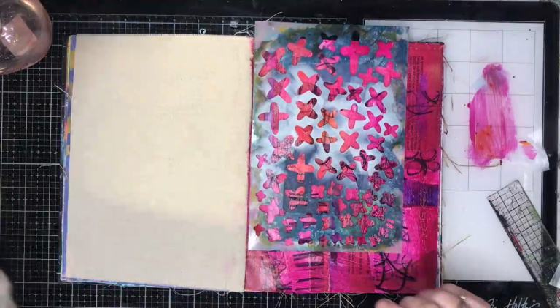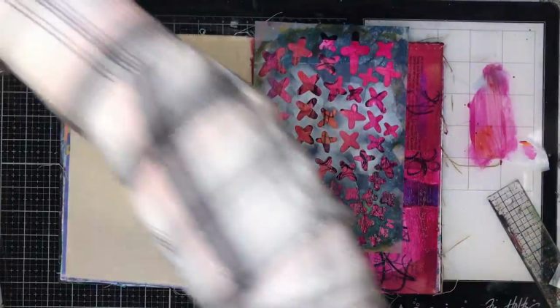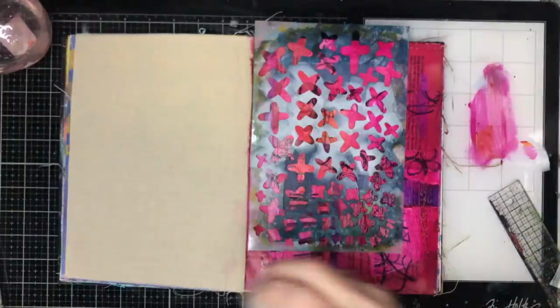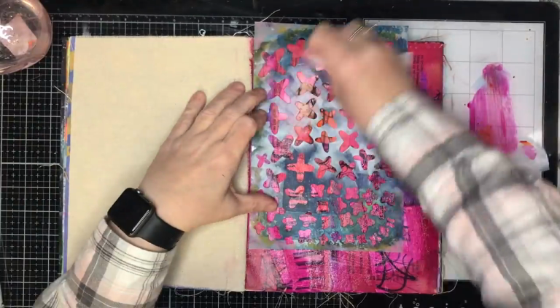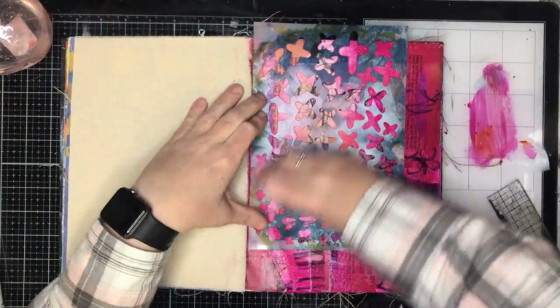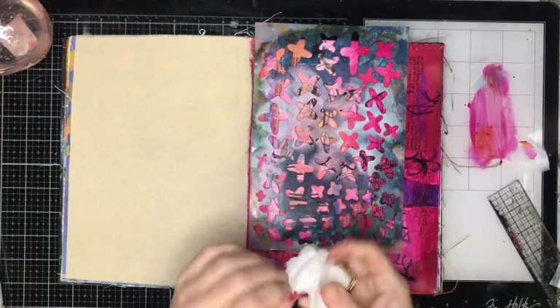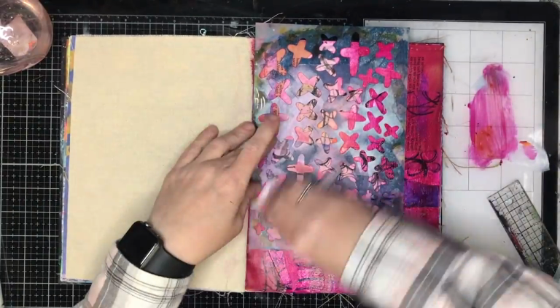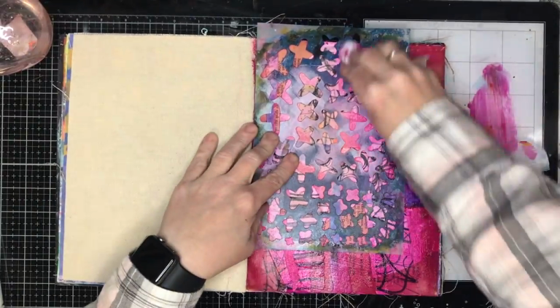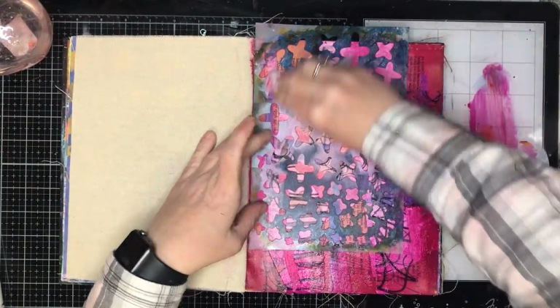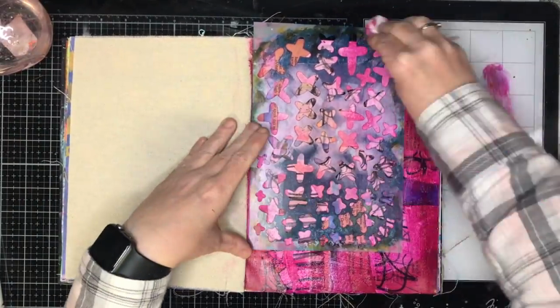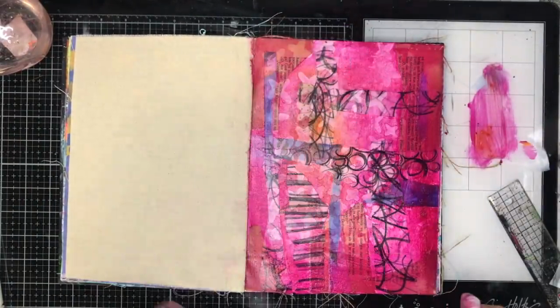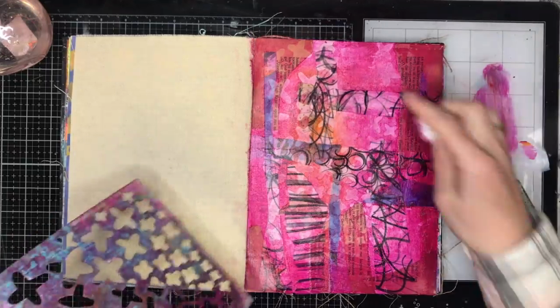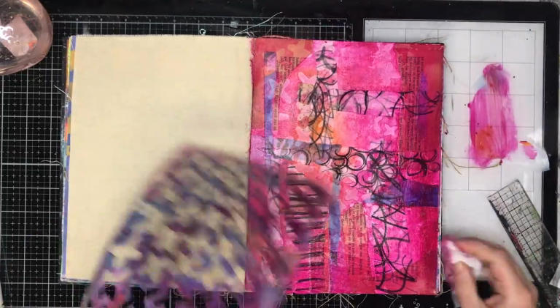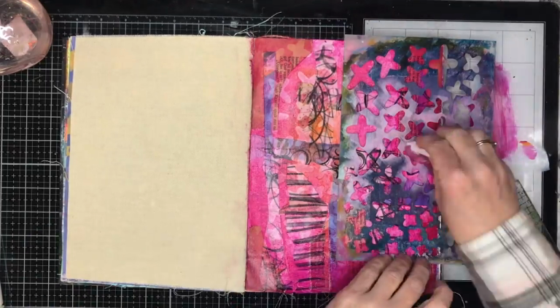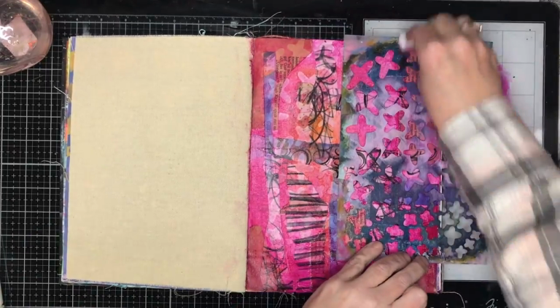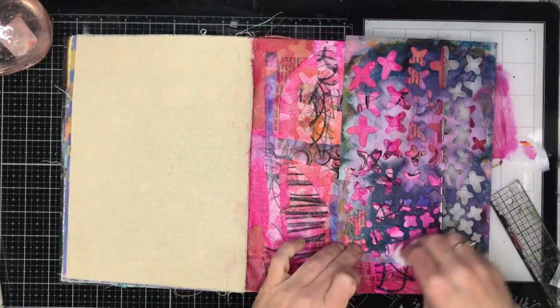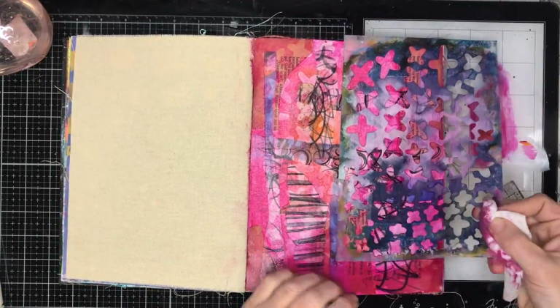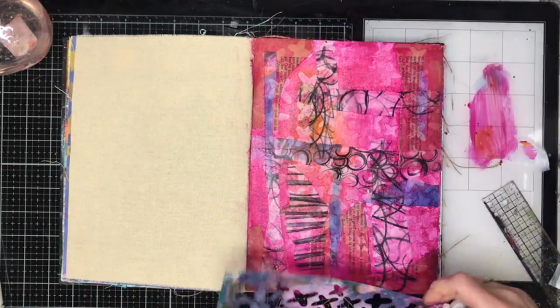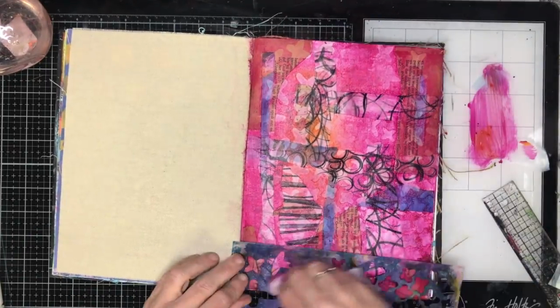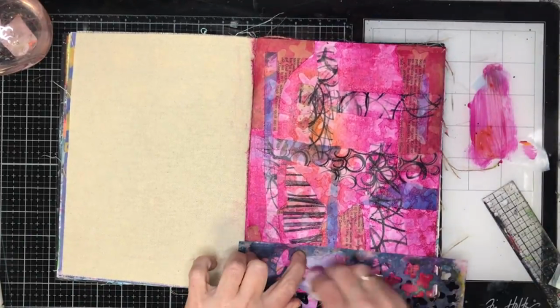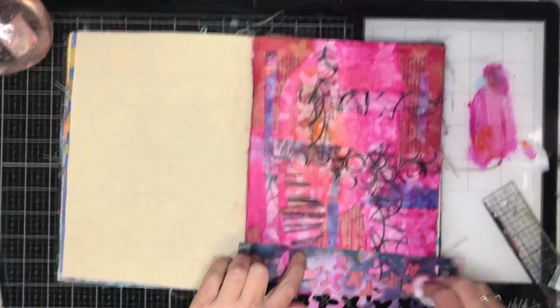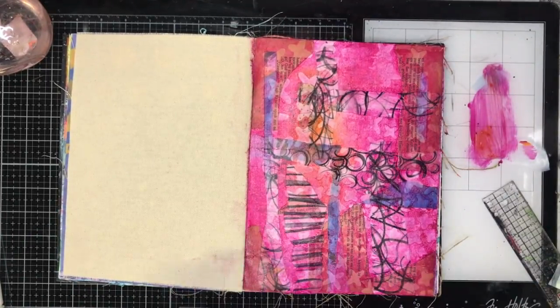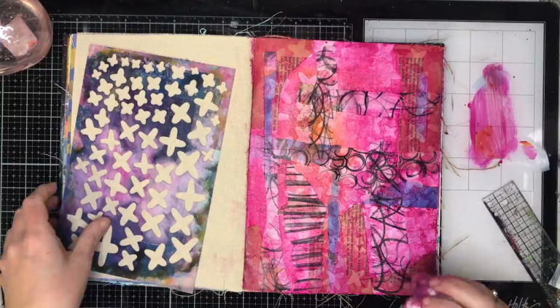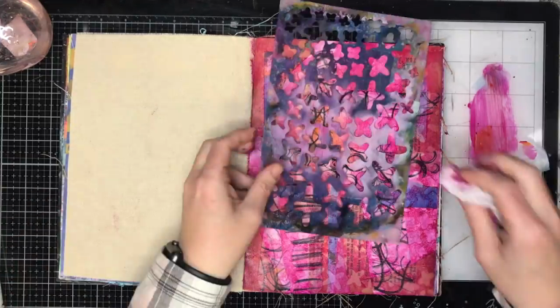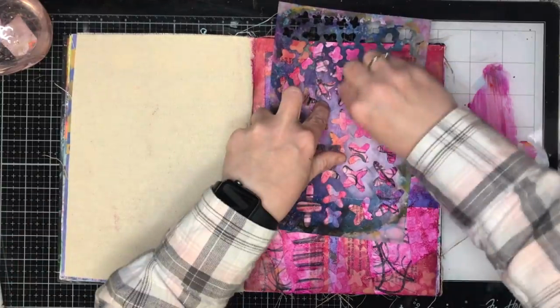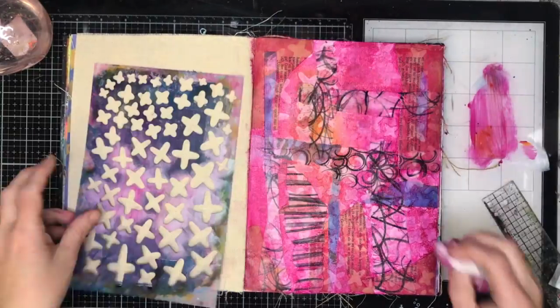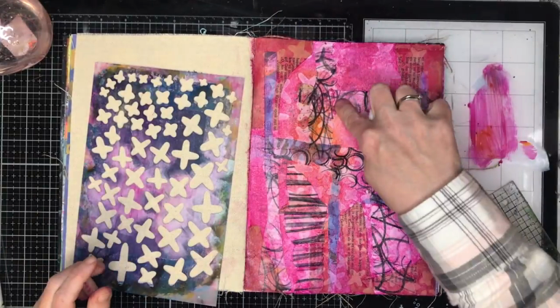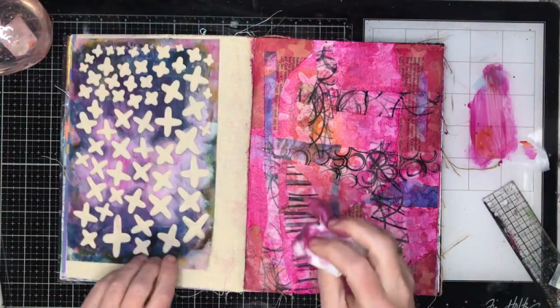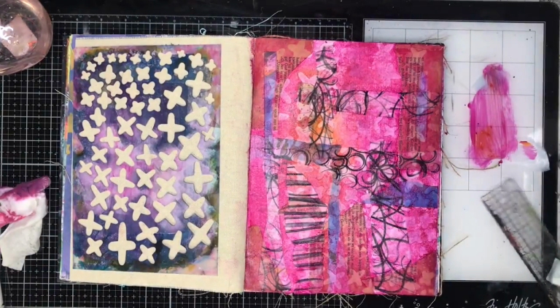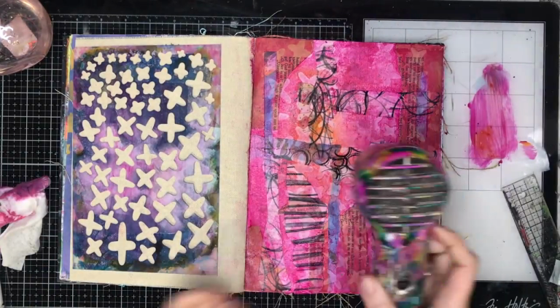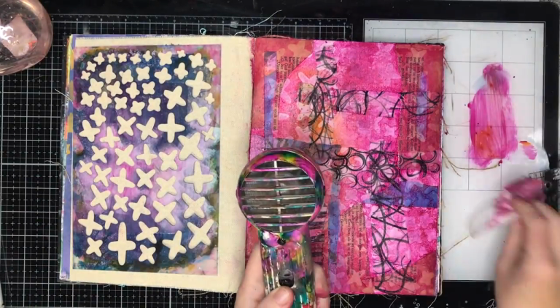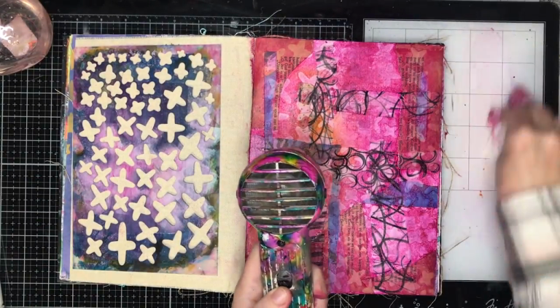When I finished that I decided I wanted to do a bit of a ghosting technique, so I just got my wet wipe and rubbed off some of the excess paint. Because it's got the gel medium in it as well, it helps it rub off really well and you get that color underneath.